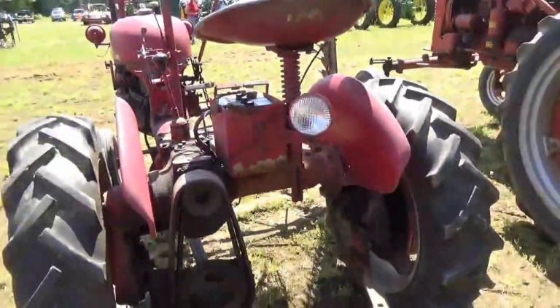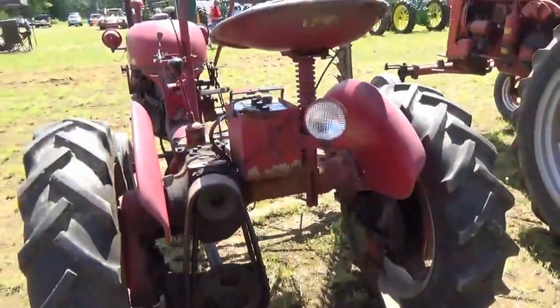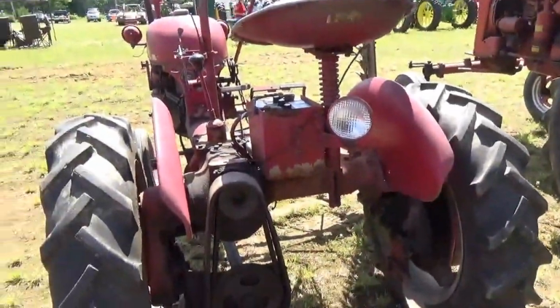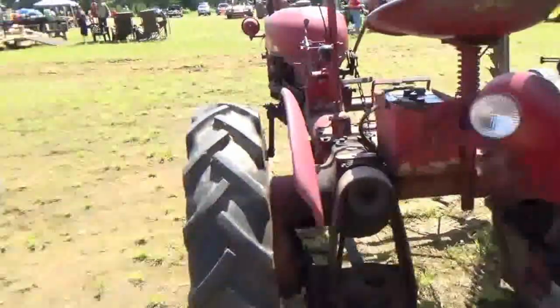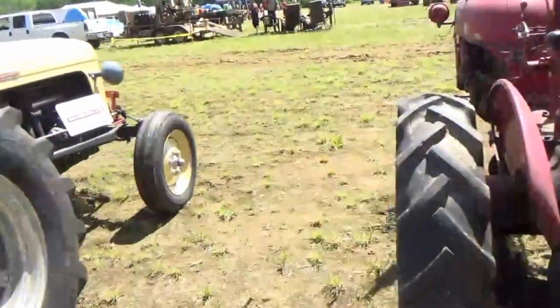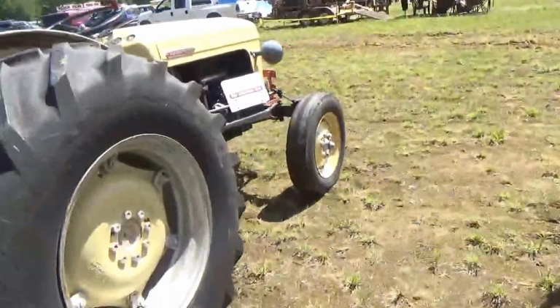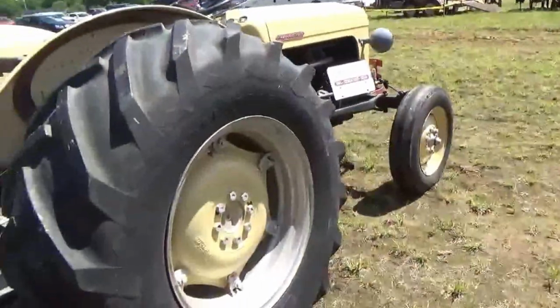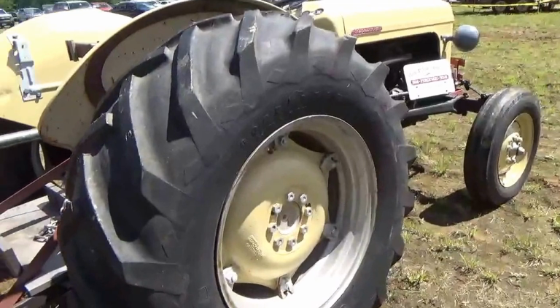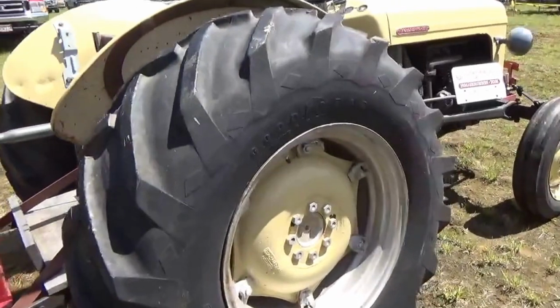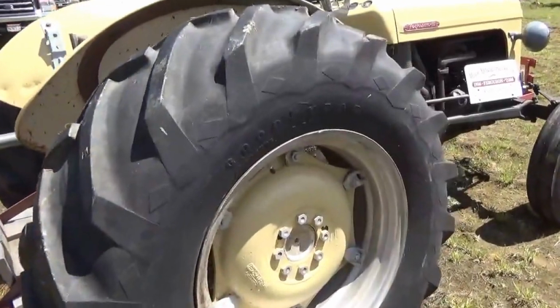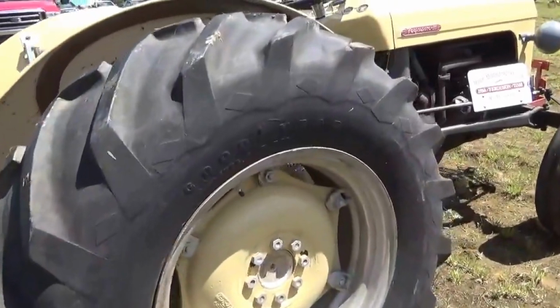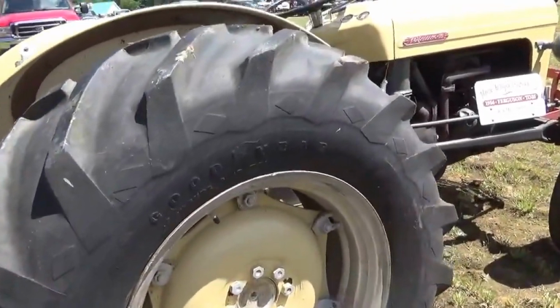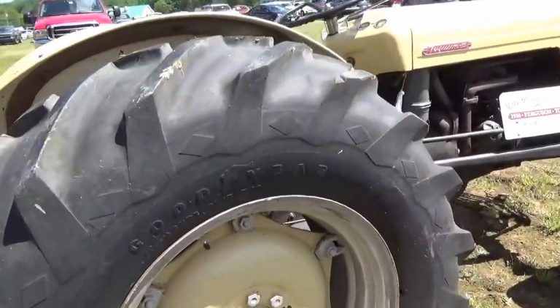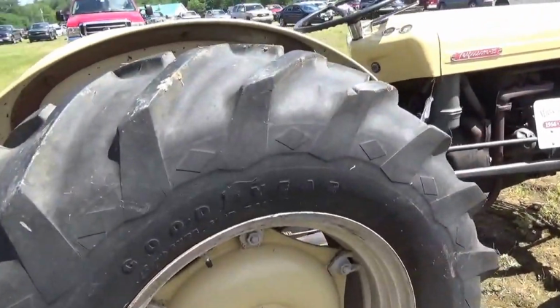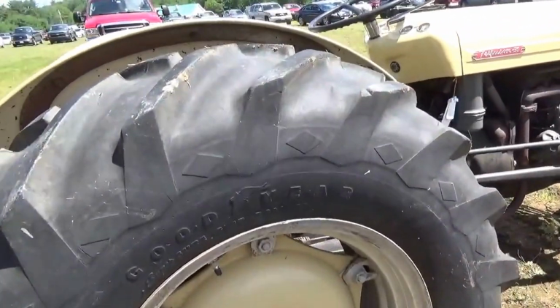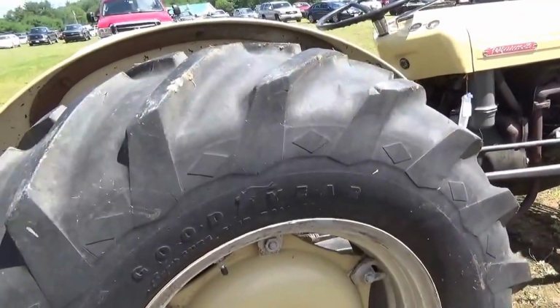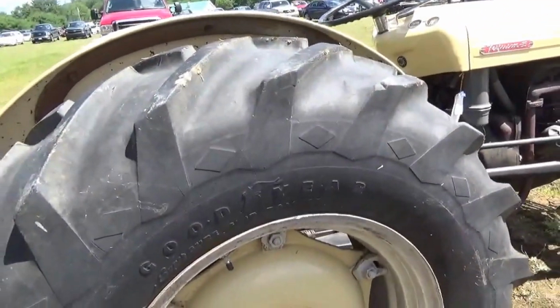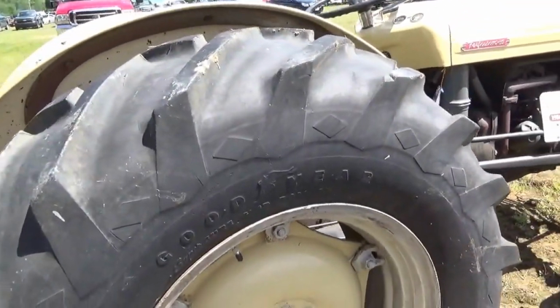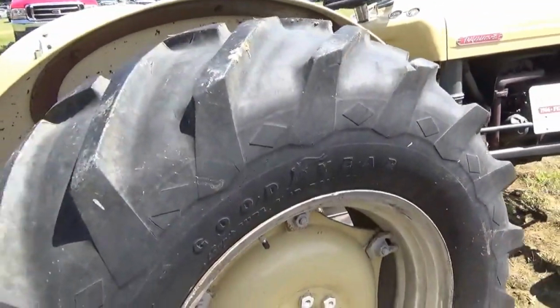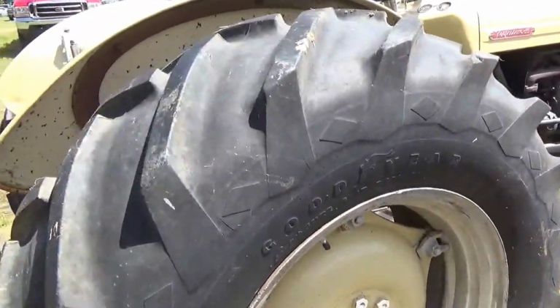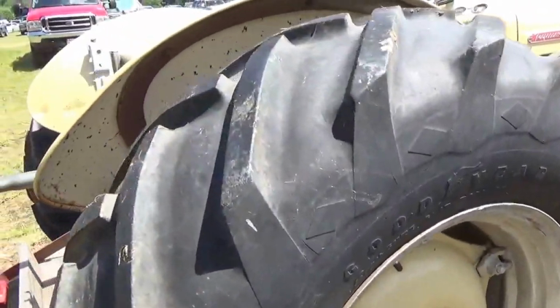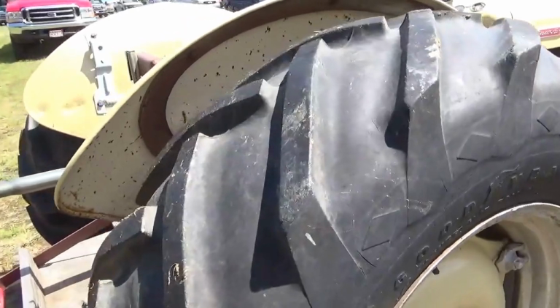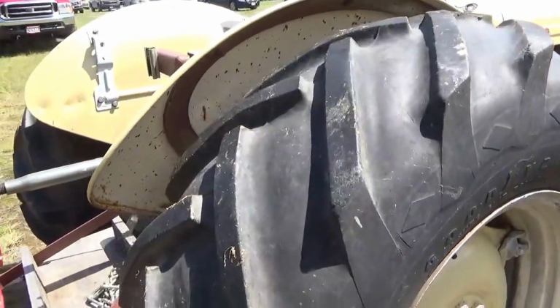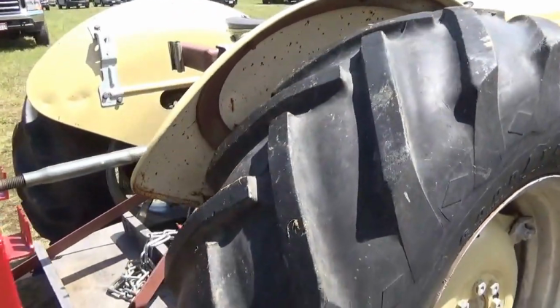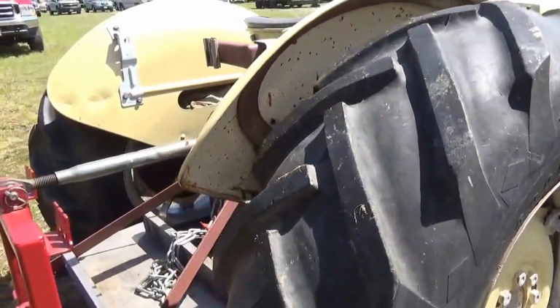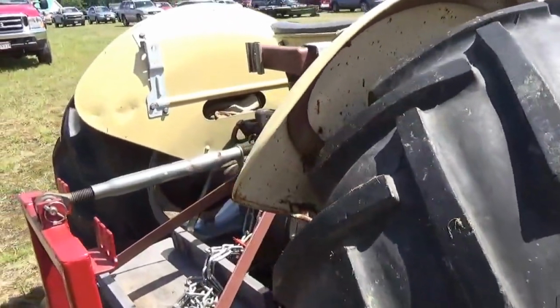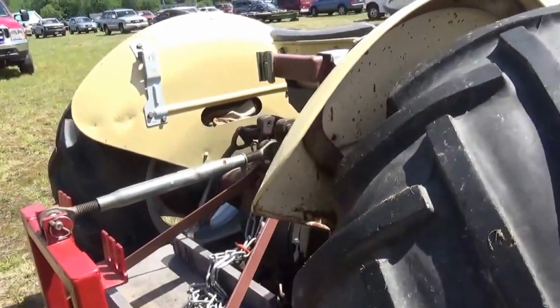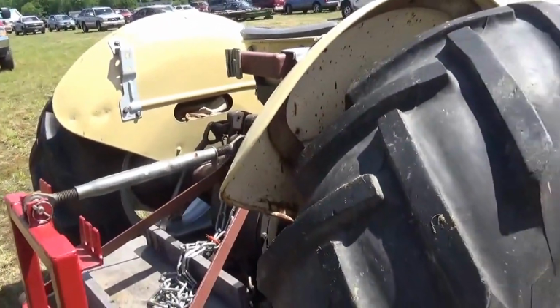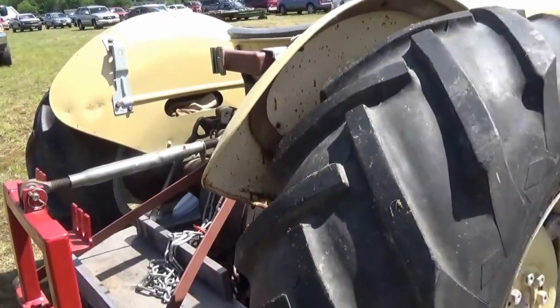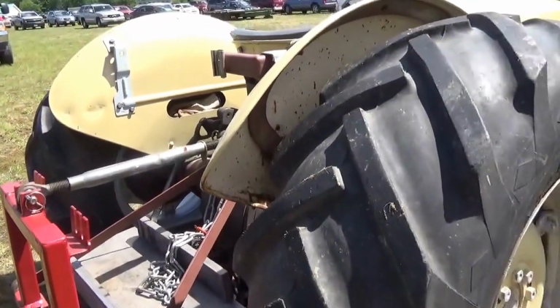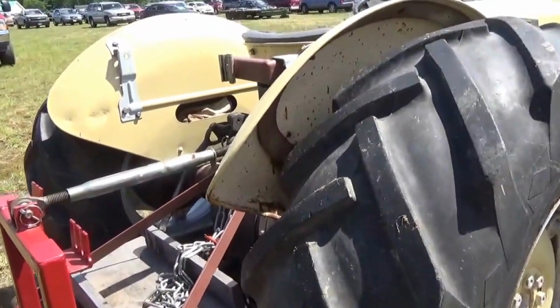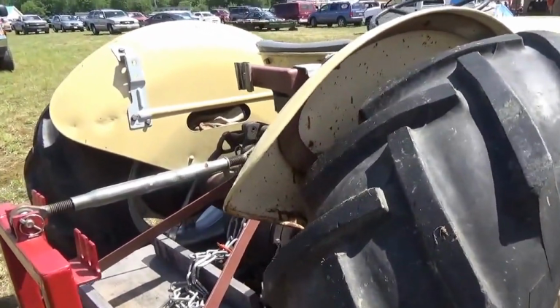There we go. And right before we decide it — we got our Ferguson 35. It's a 1956 Teal 35.